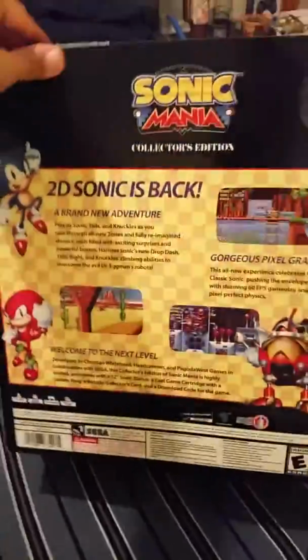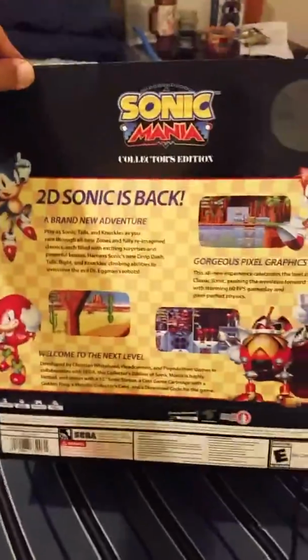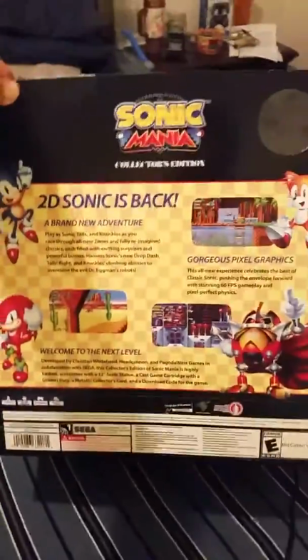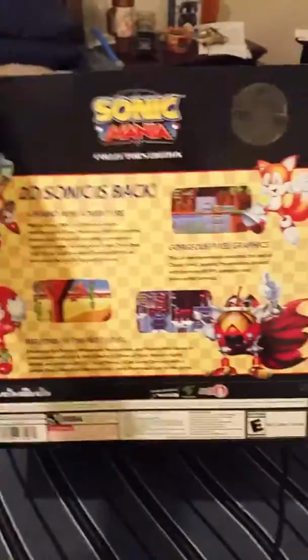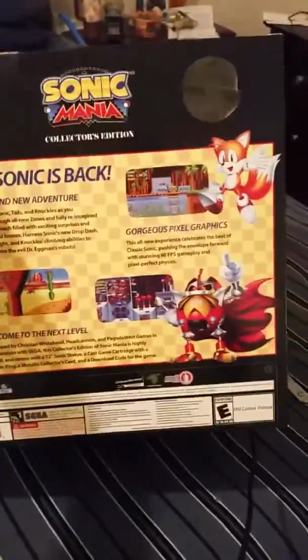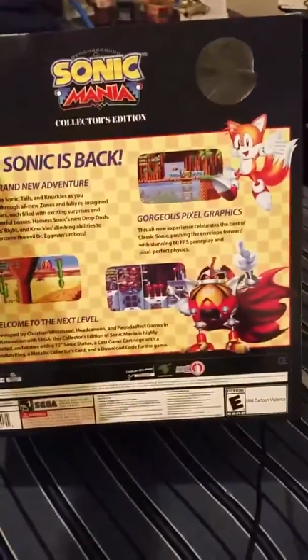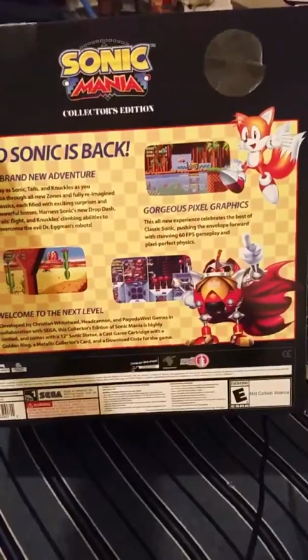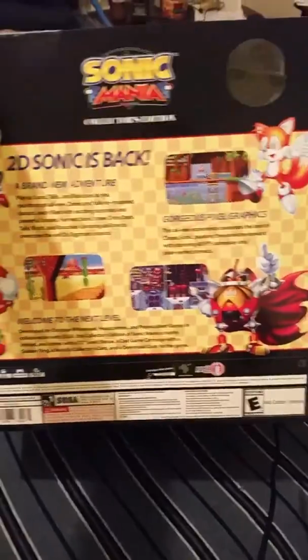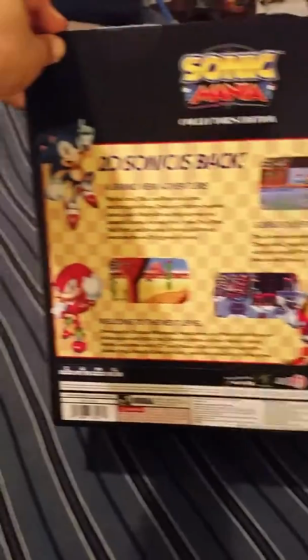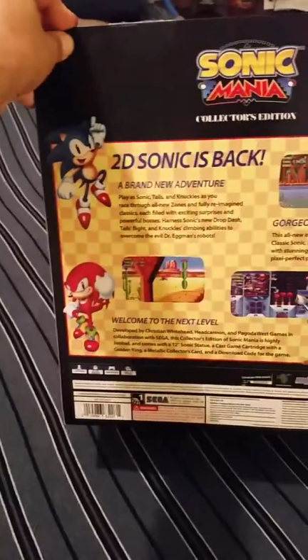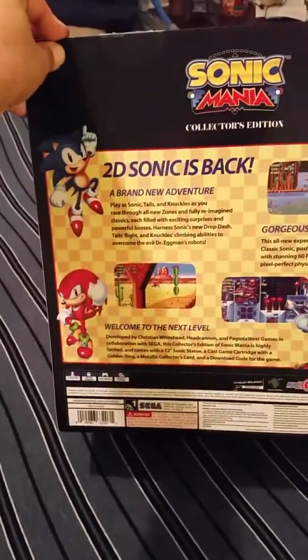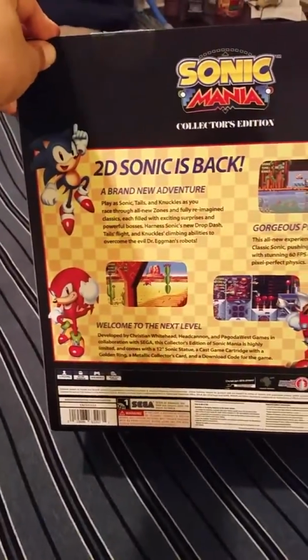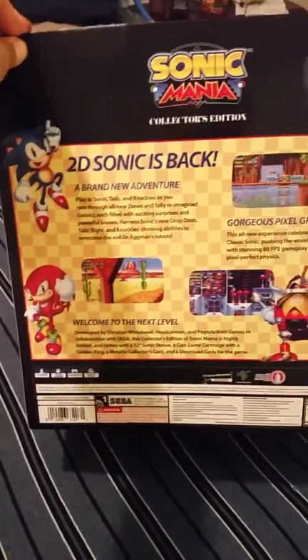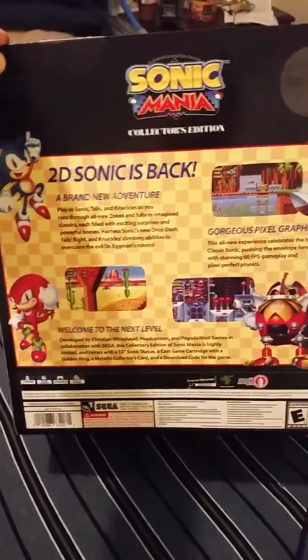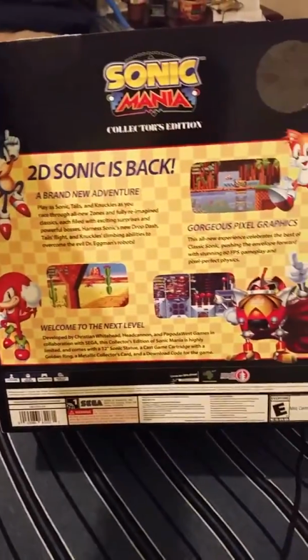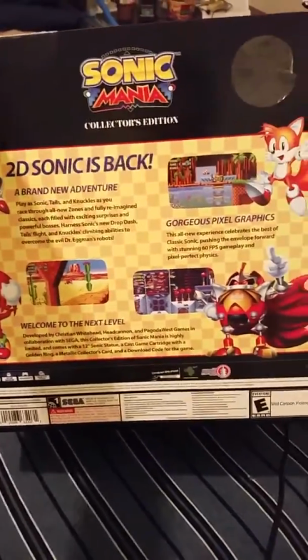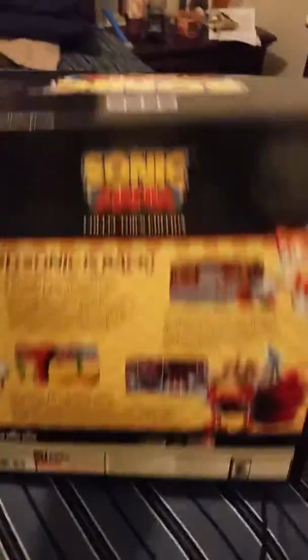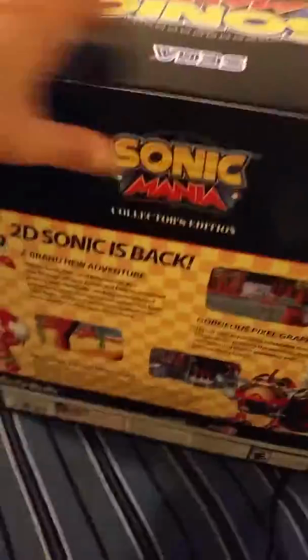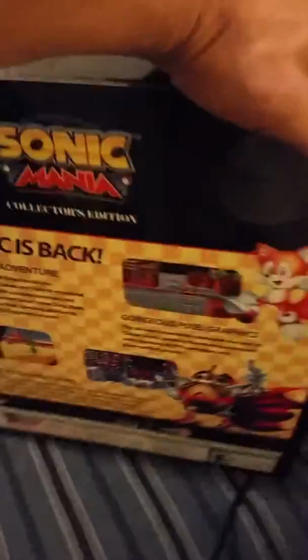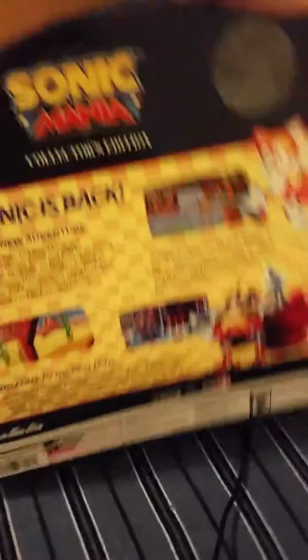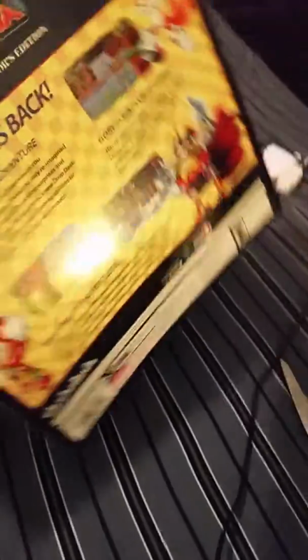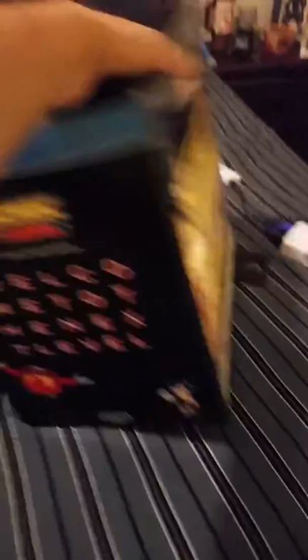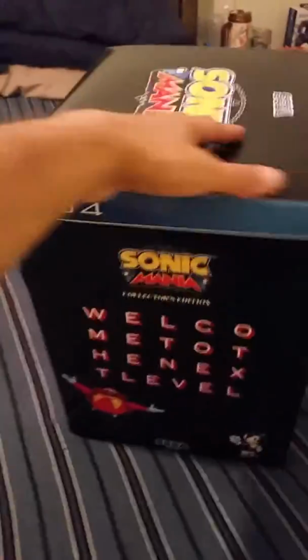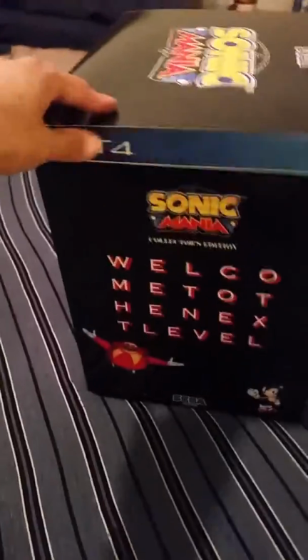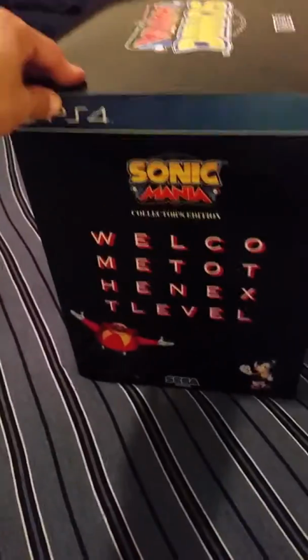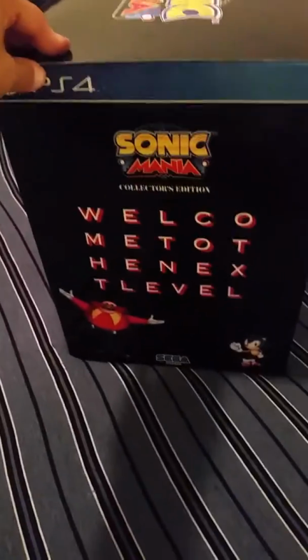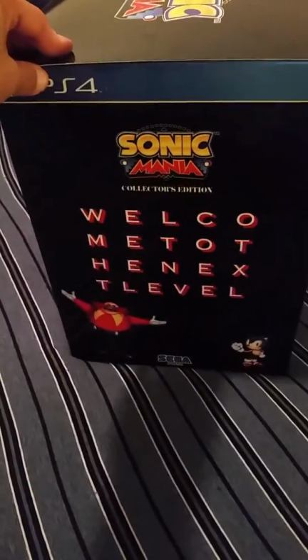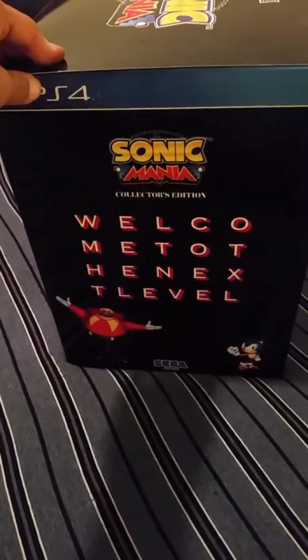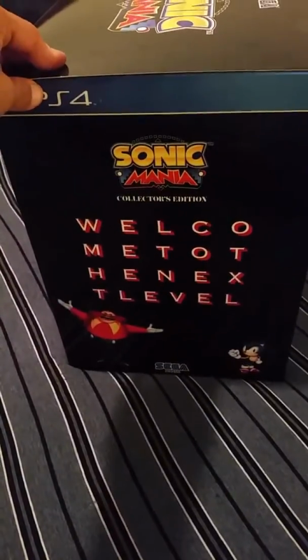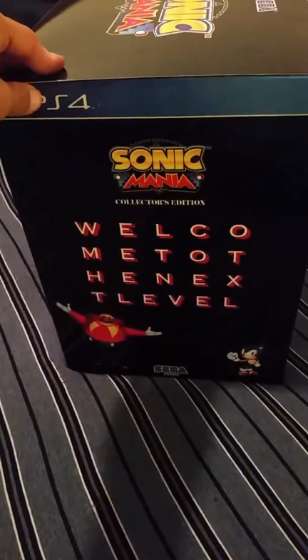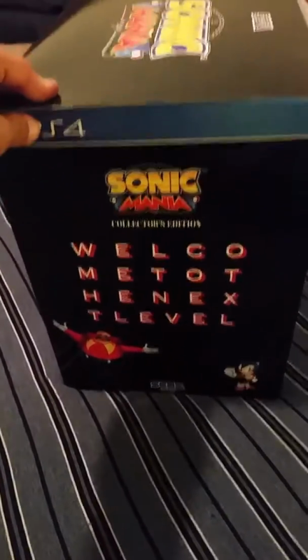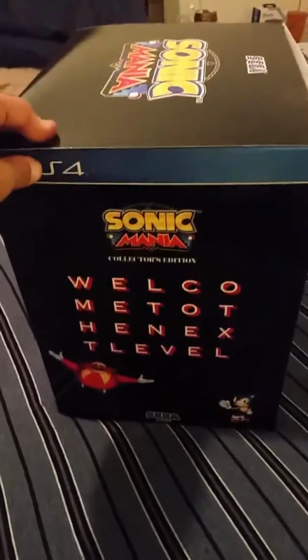In the back — please don't mind the stuff in the background, I'm doing this in my room. Welcome to the next level. Indeed.